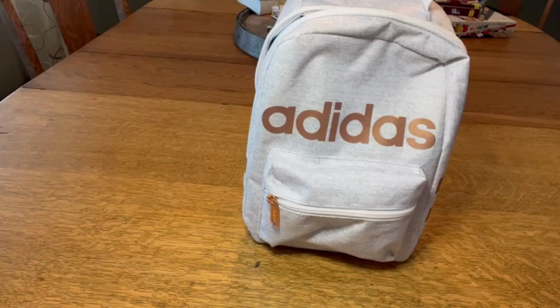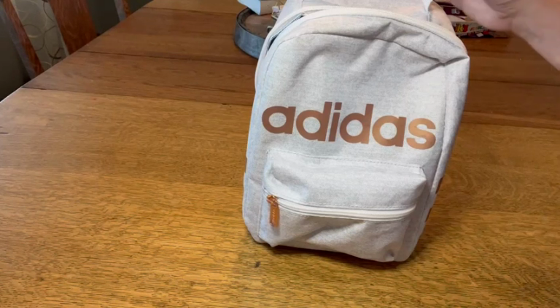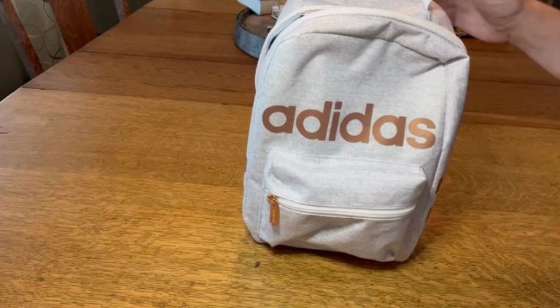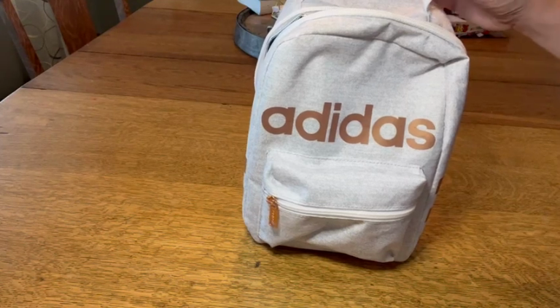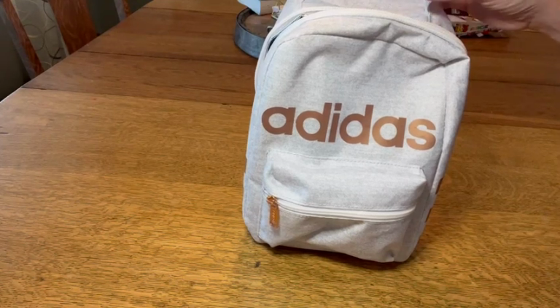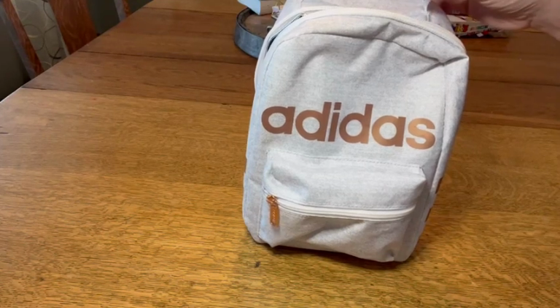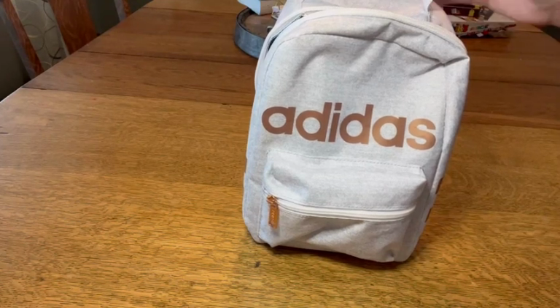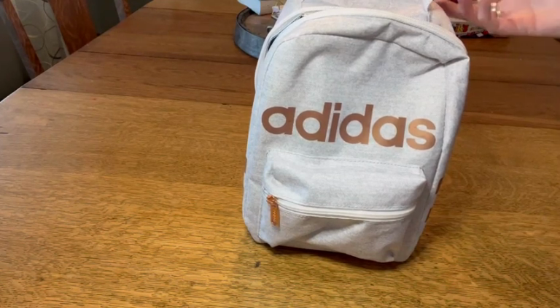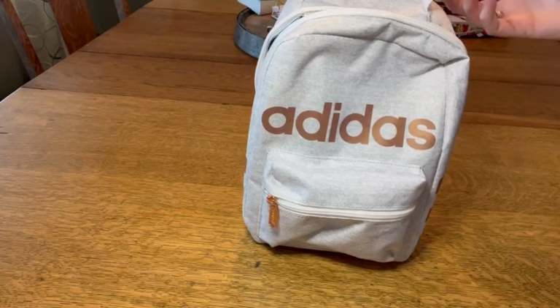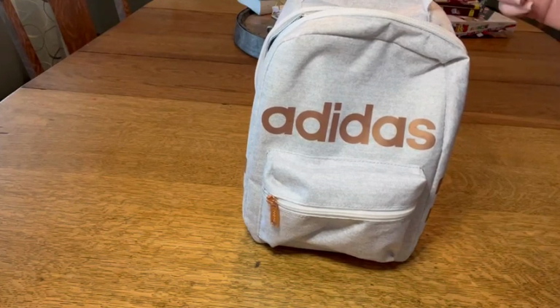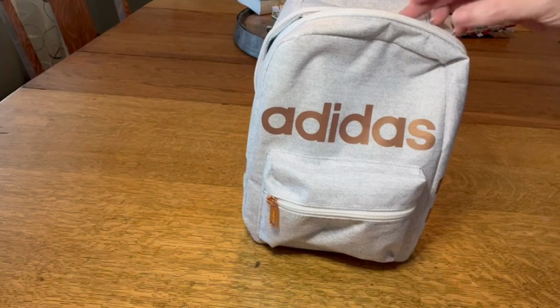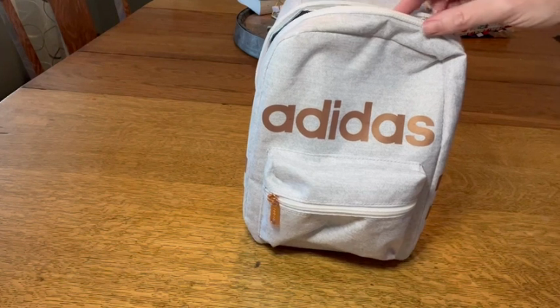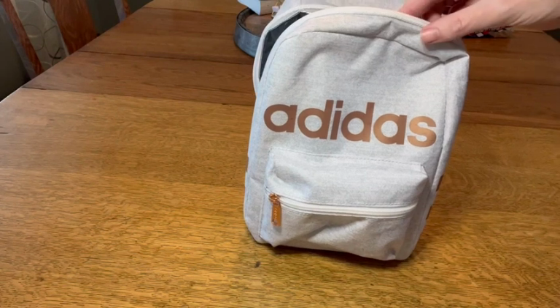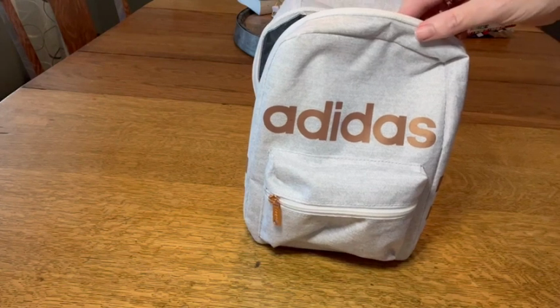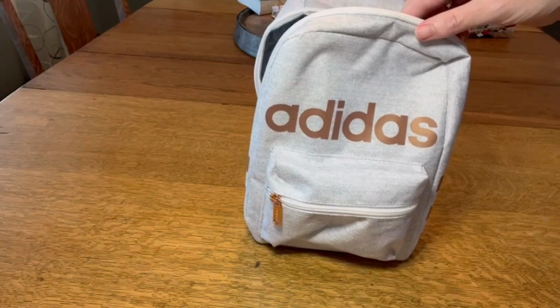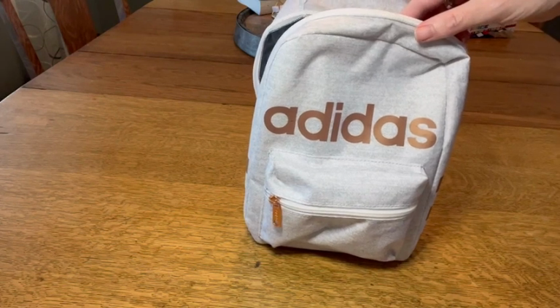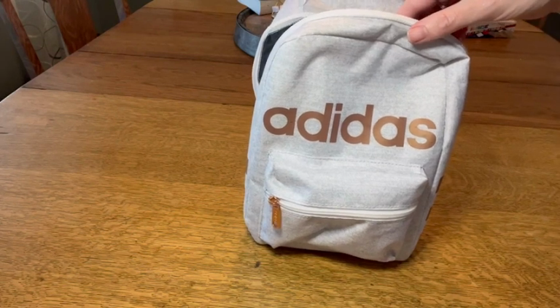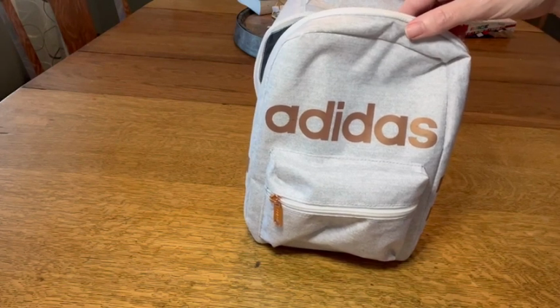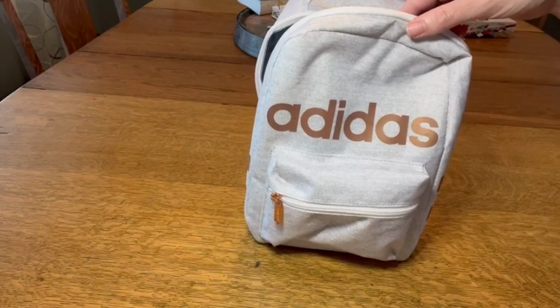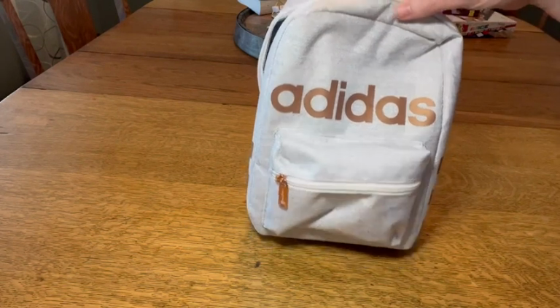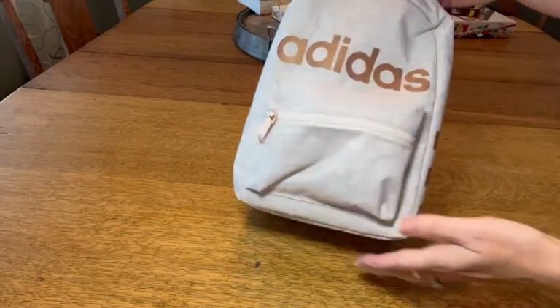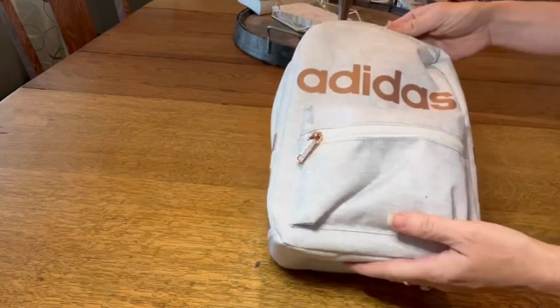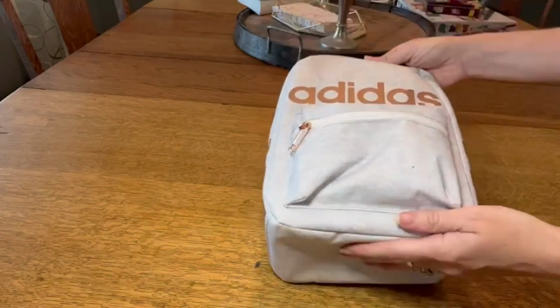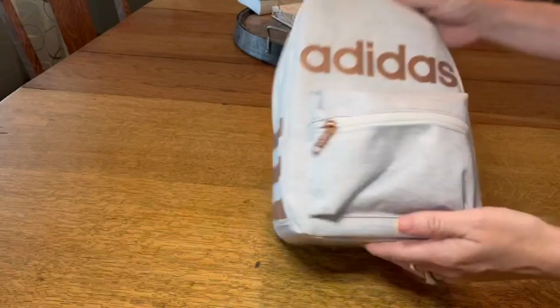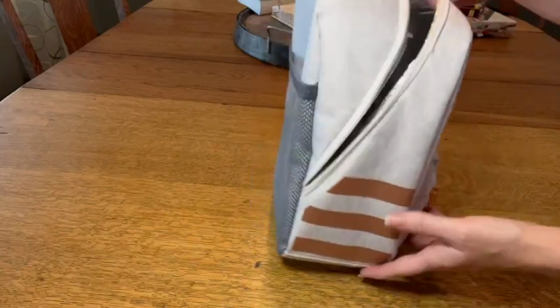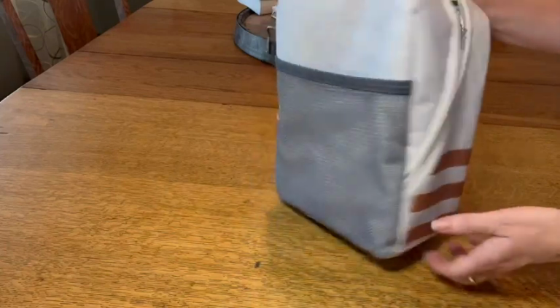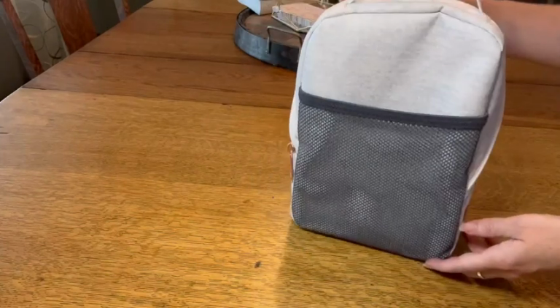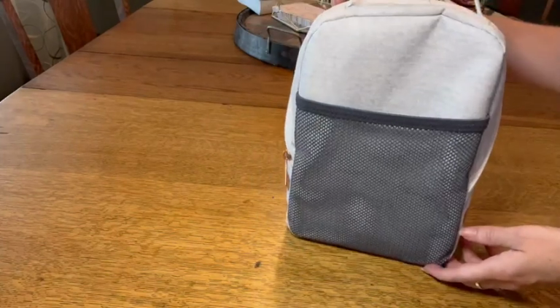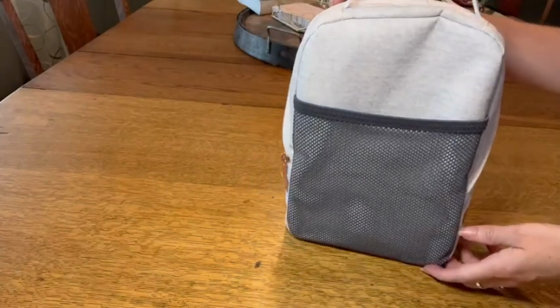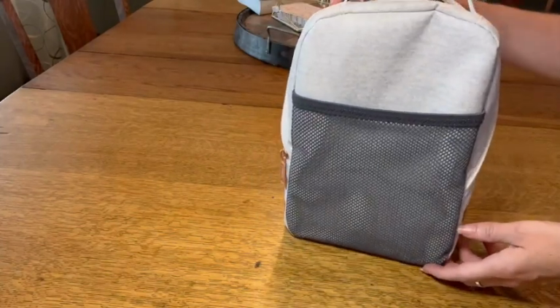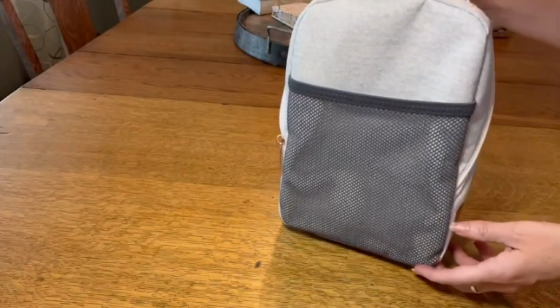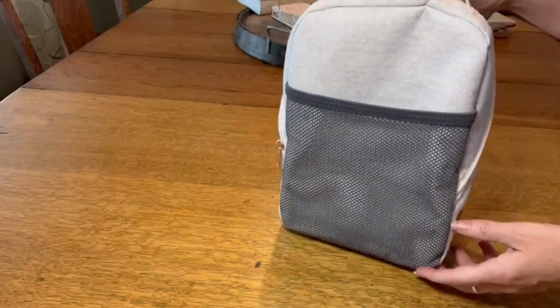I love this little lunch box that I got. I'm a yoga teacher and I kind of like athleisure type clothing, so an Adidas lunch bag seemed to fit the bill for what I was looking for.